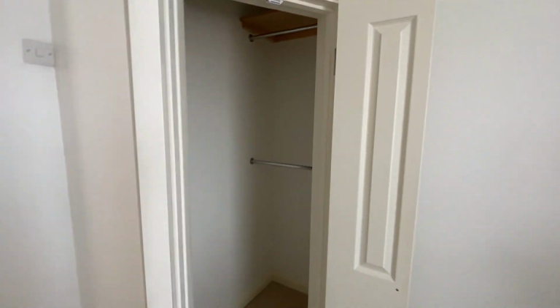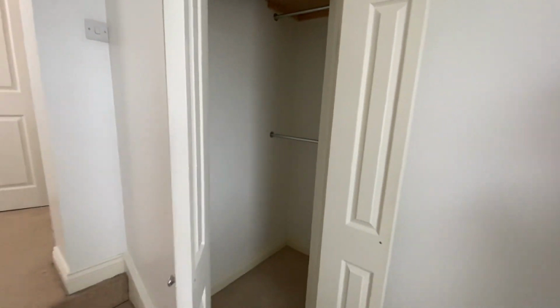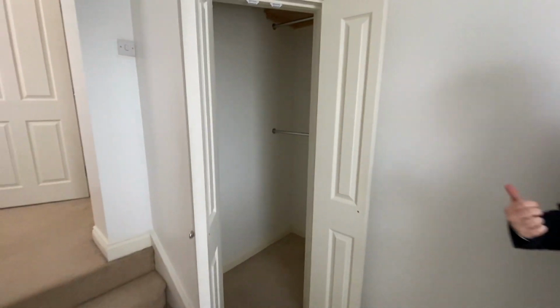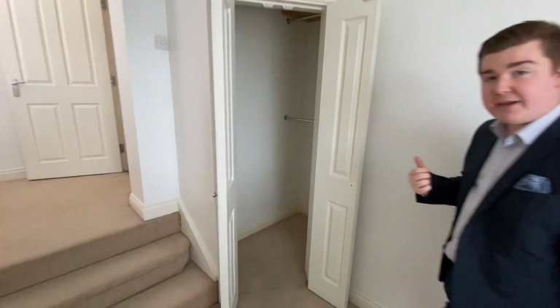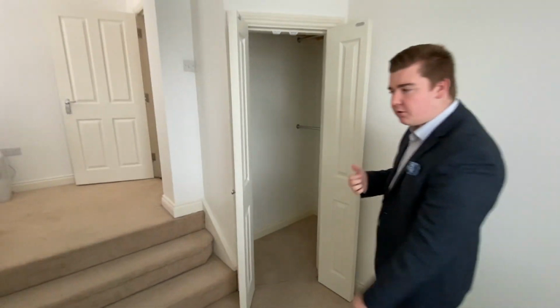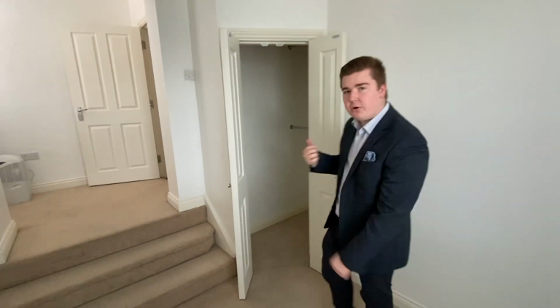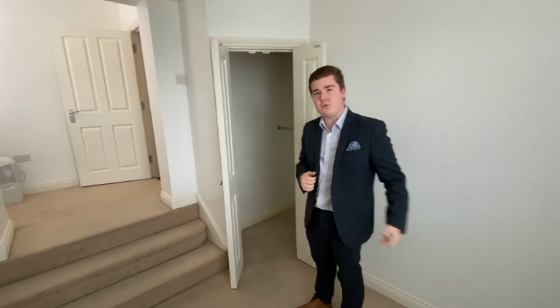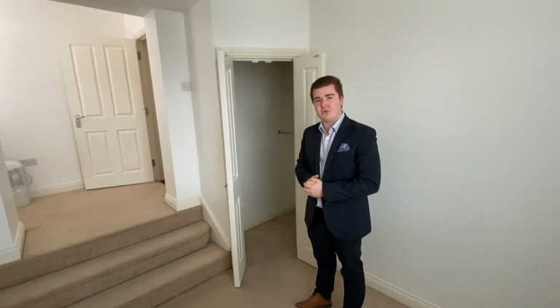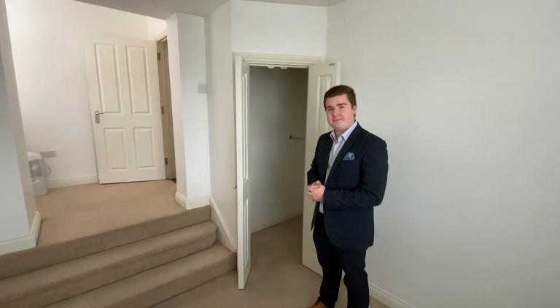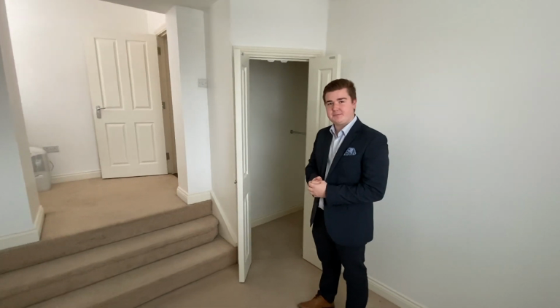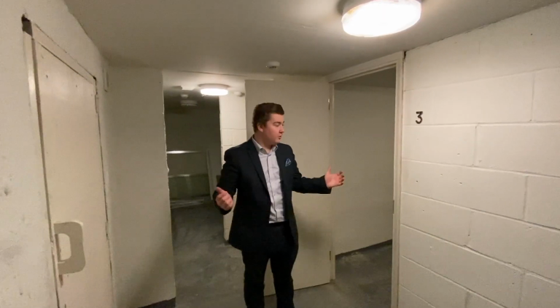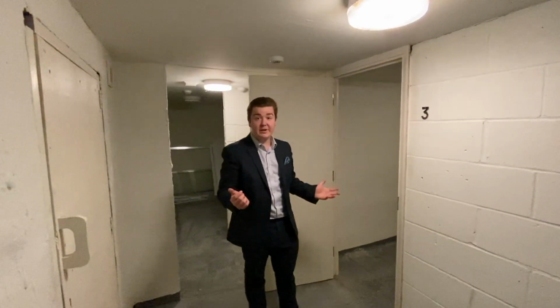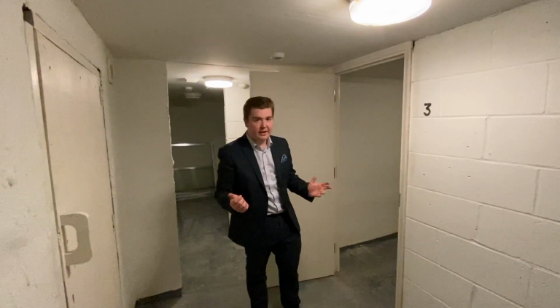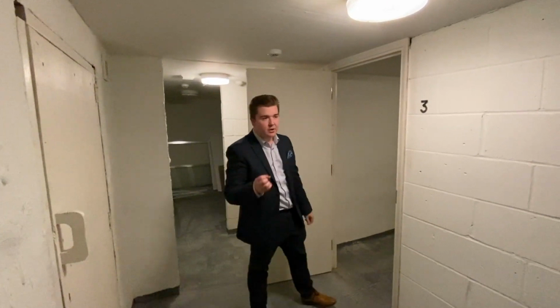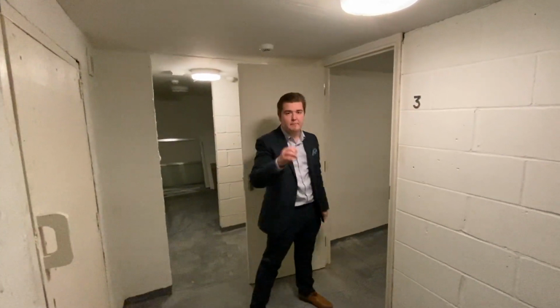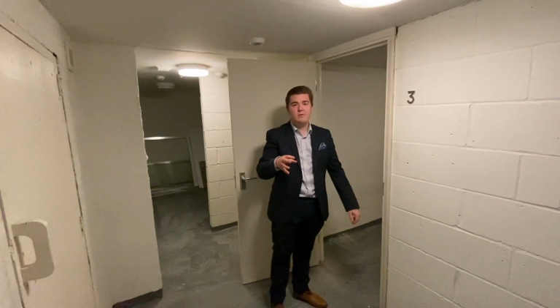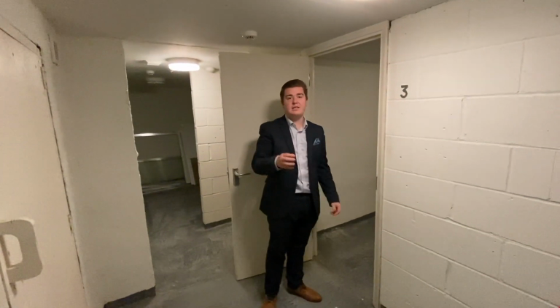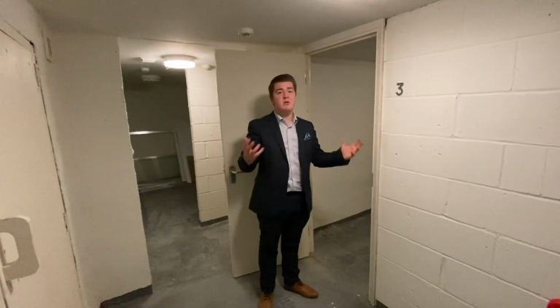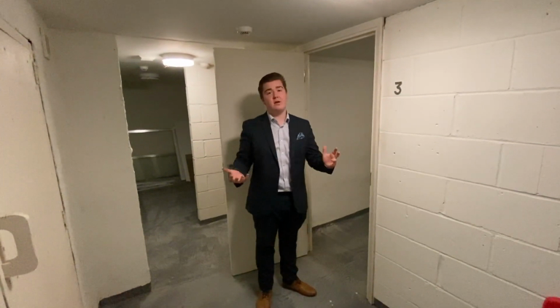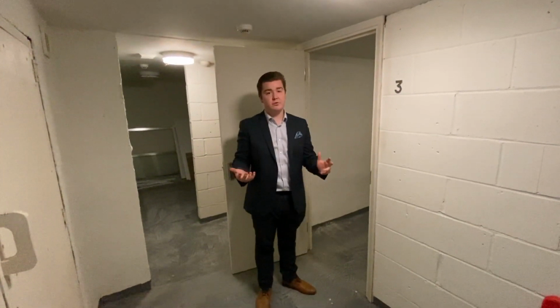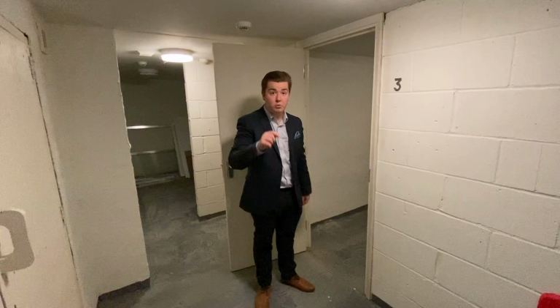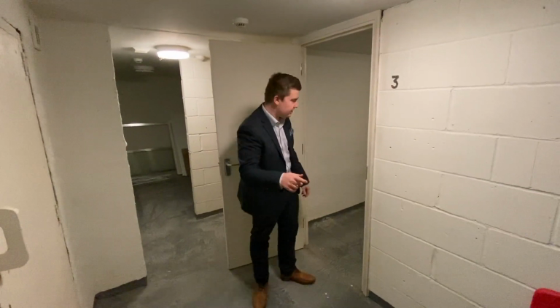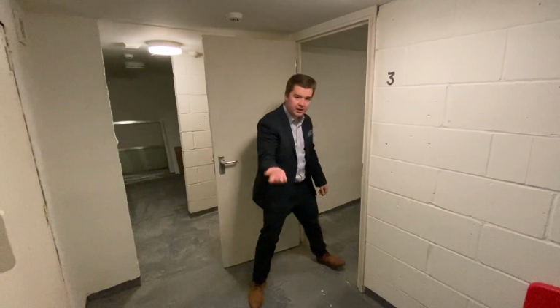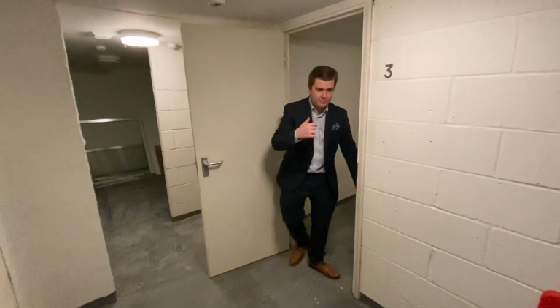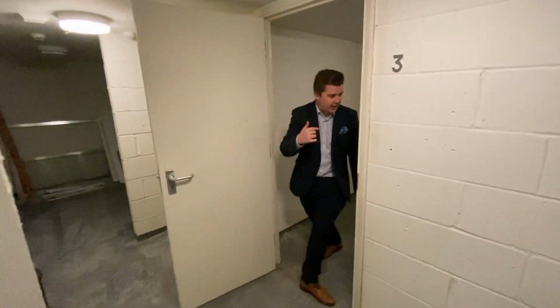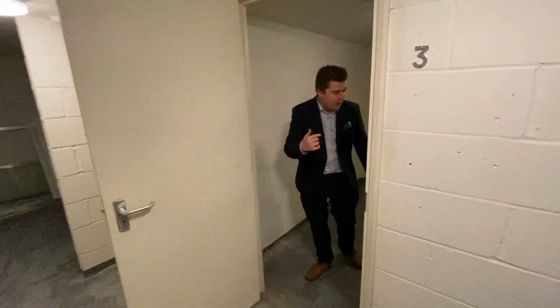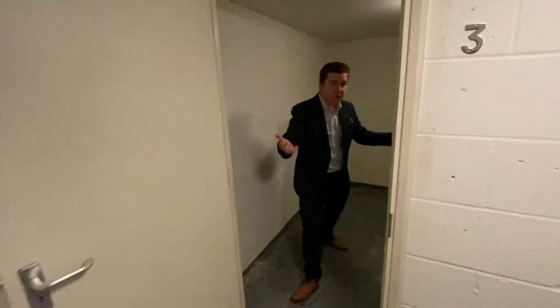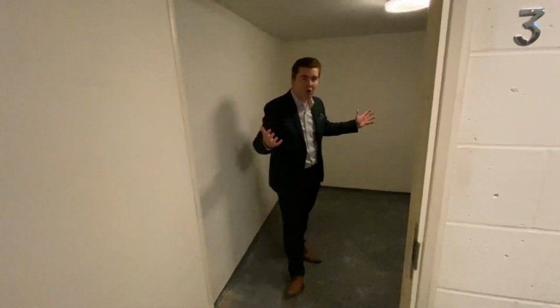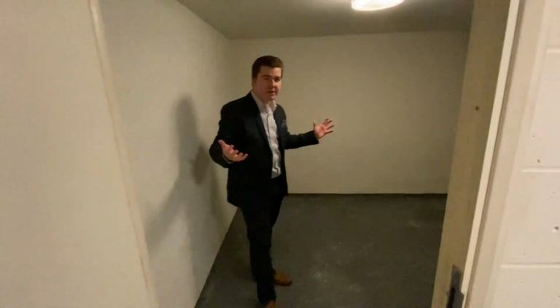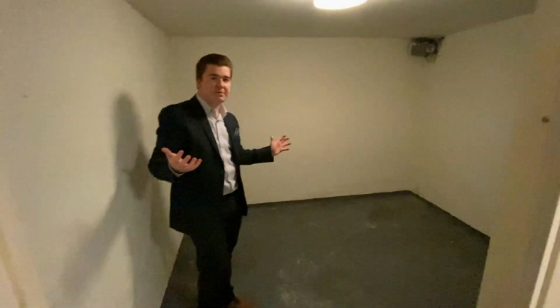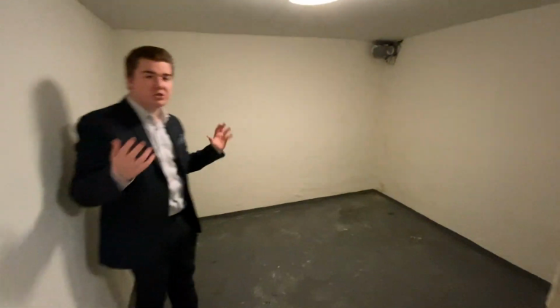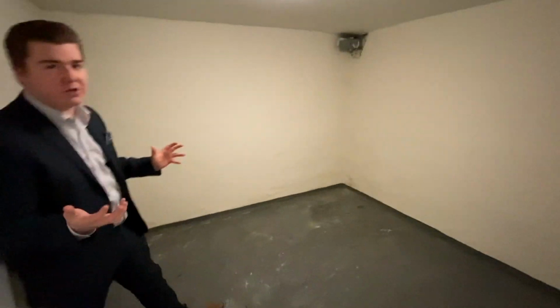We're just going to pop down to the basement where you've got even more storage. One big thing with flats is you never have enough storage — well, not with this one. You've got this whole room in the basement that's just for you.